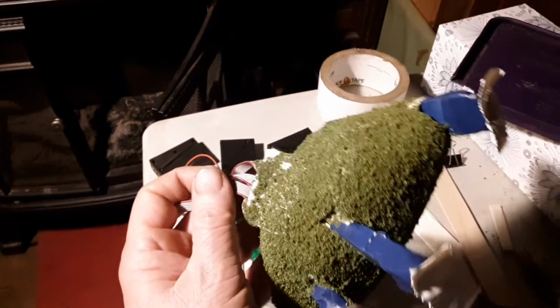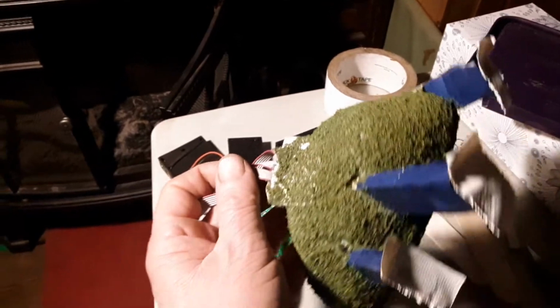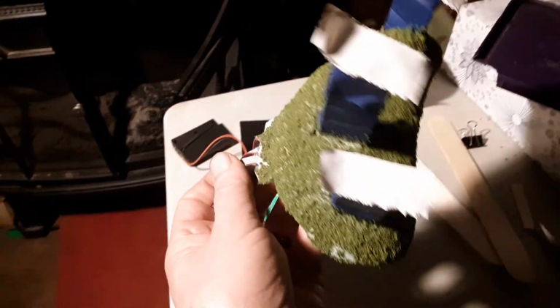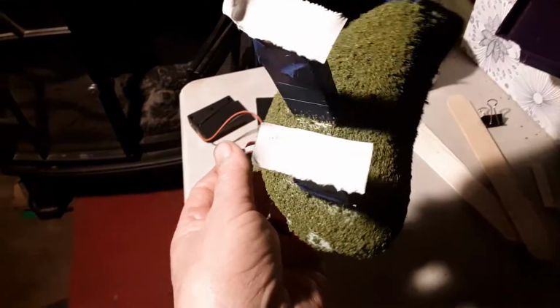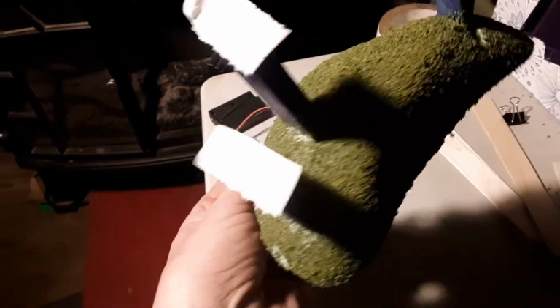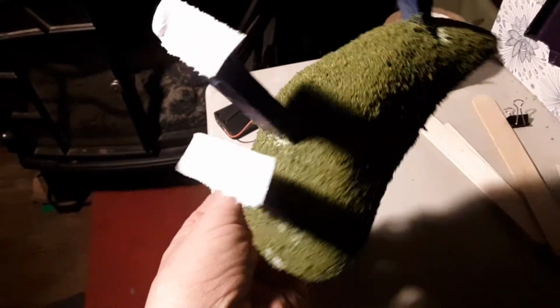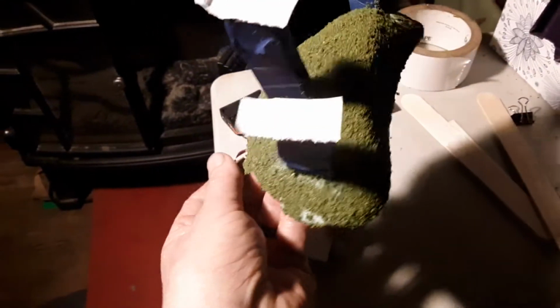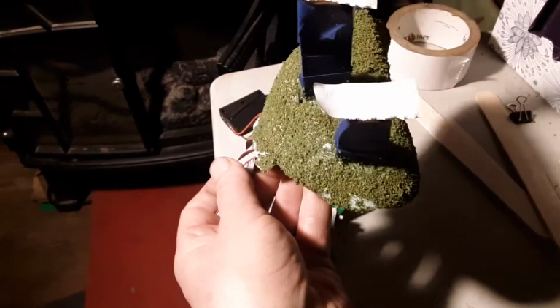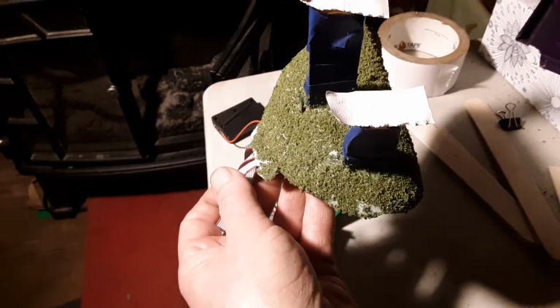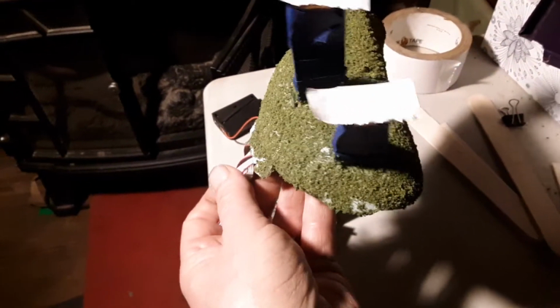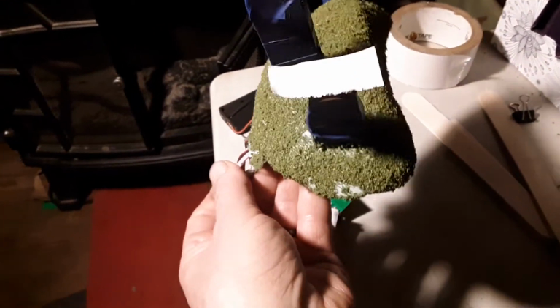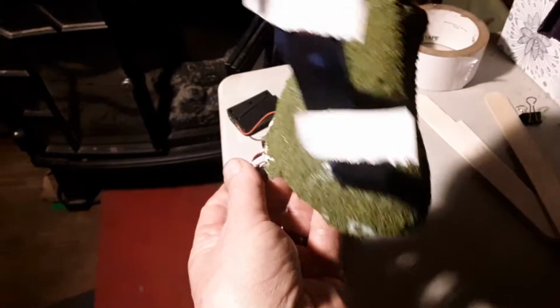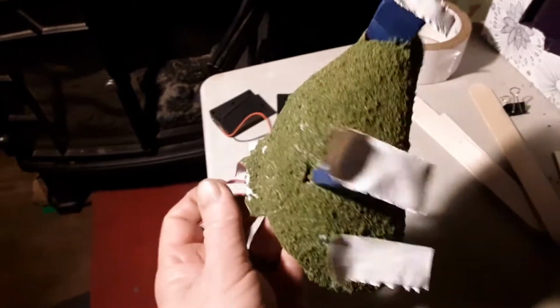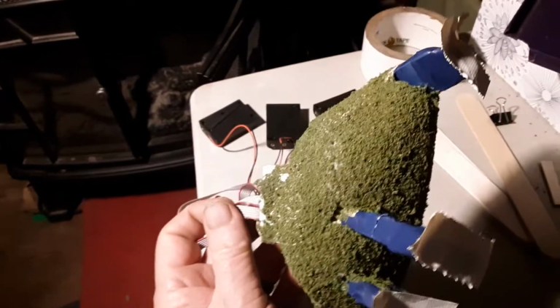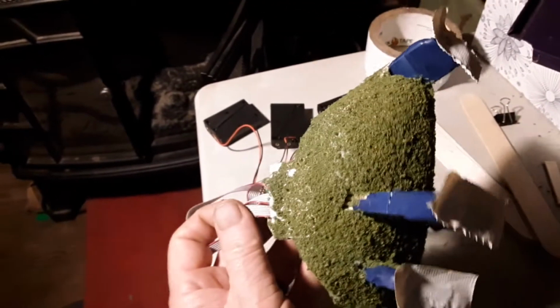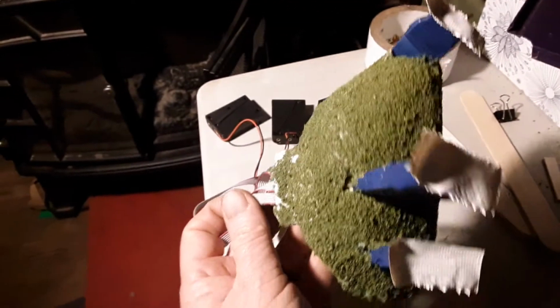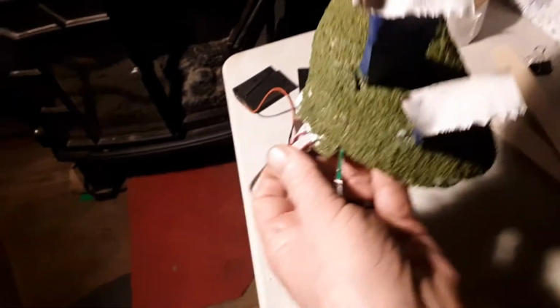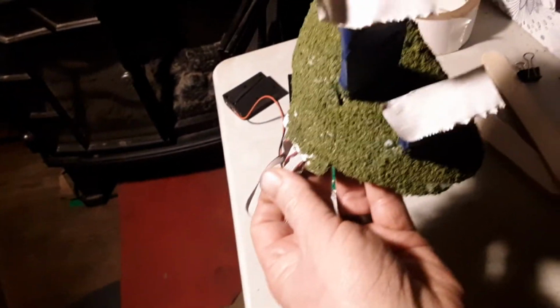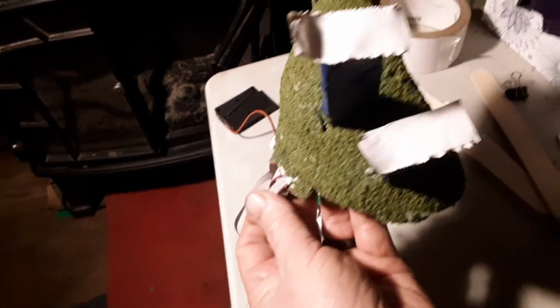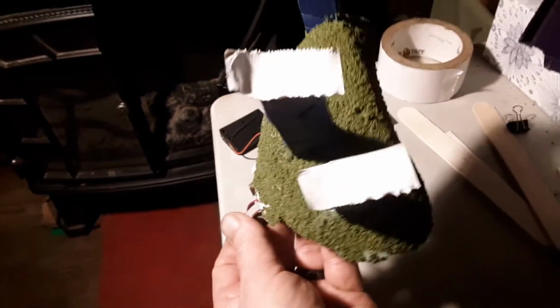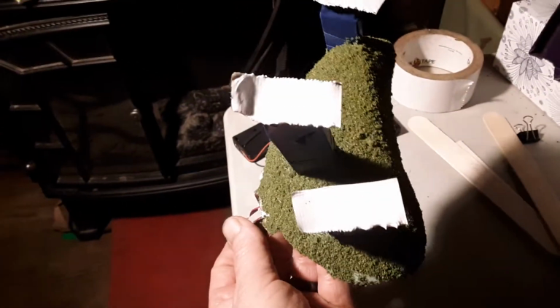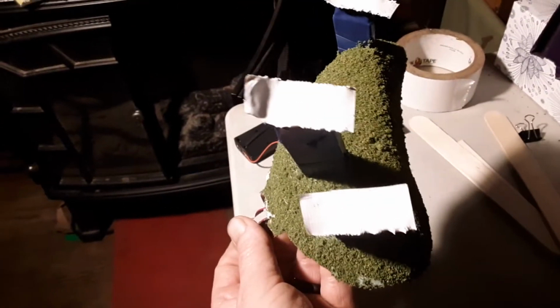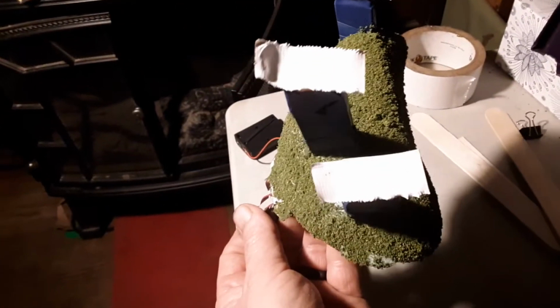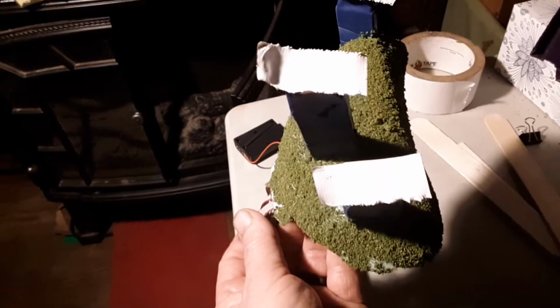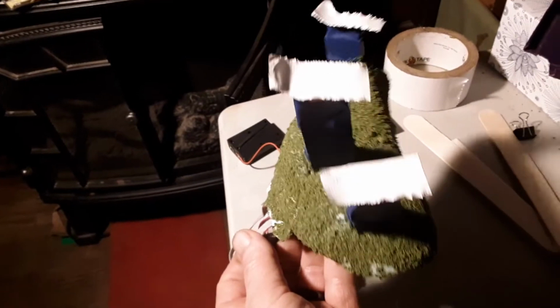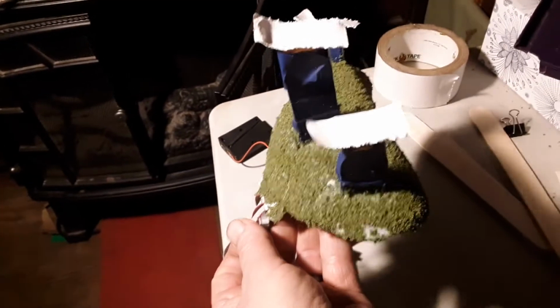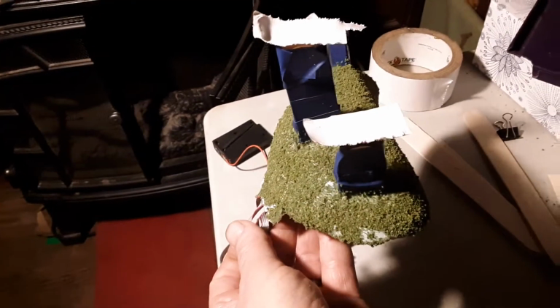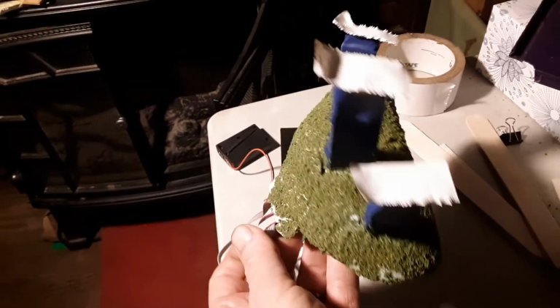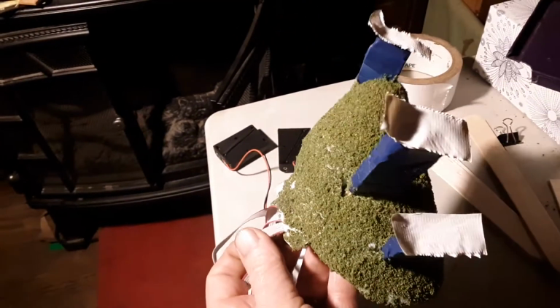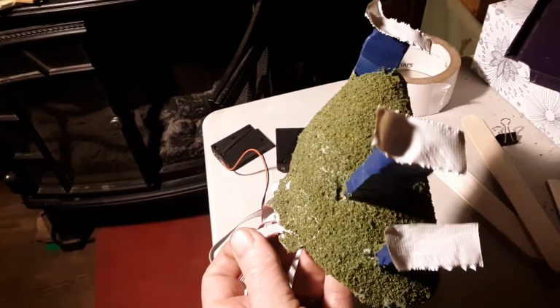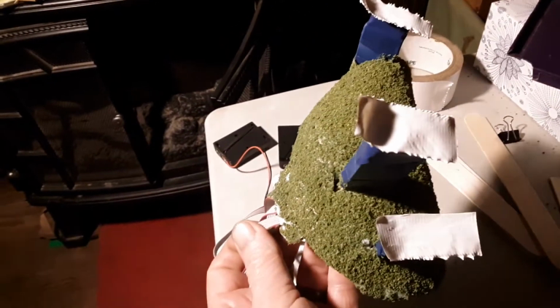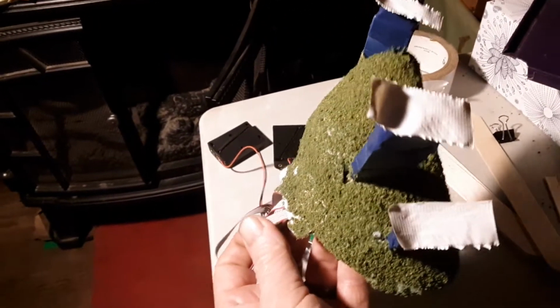We put green turf on there — glued it on. I don't want to handle it yet because I have to put sealer on there so it'll stick. If you try to handle this now, it'll come off on your hands. So this is the signboard hill.